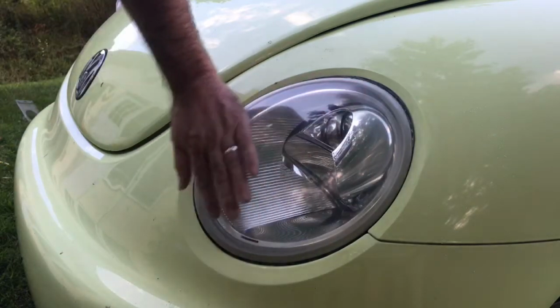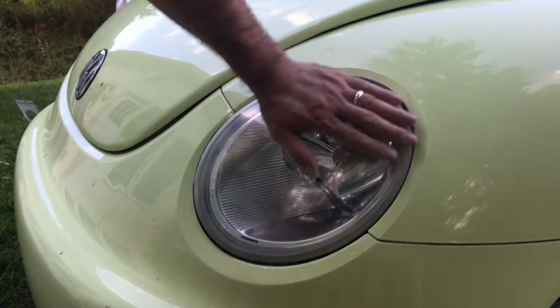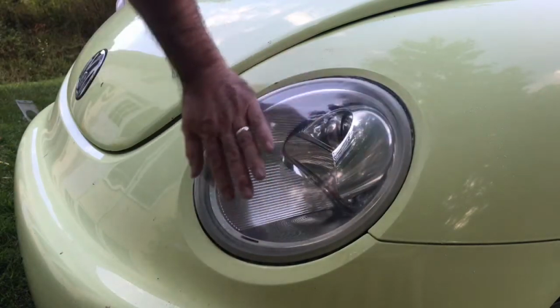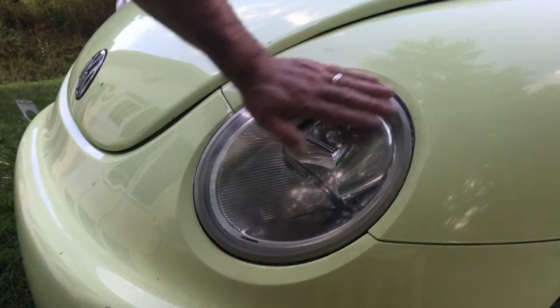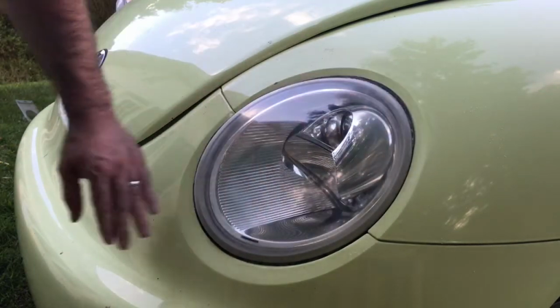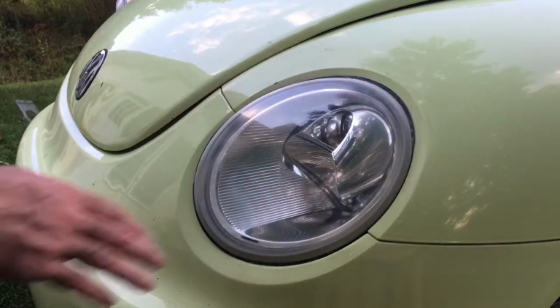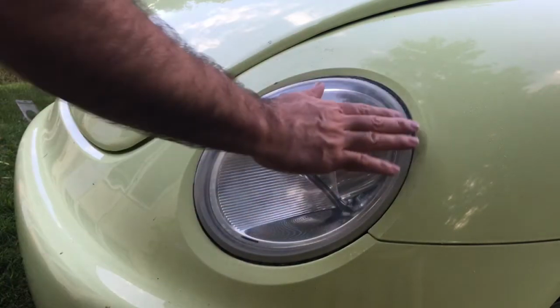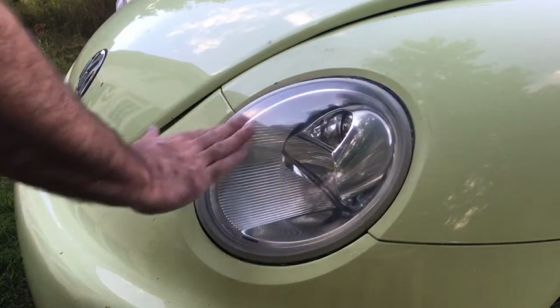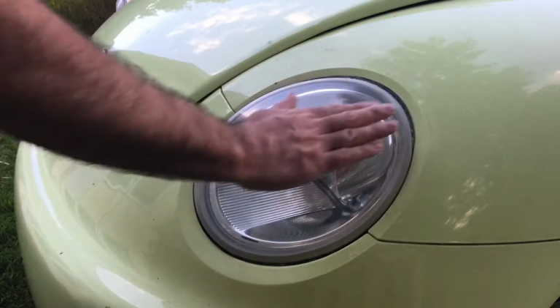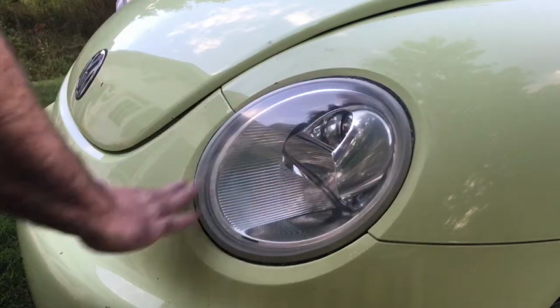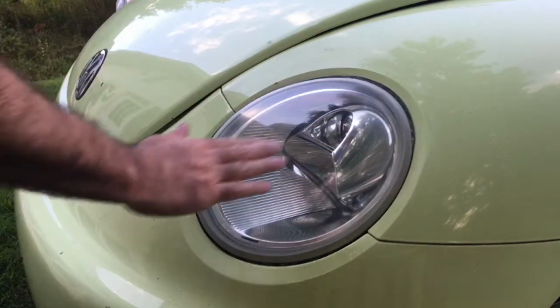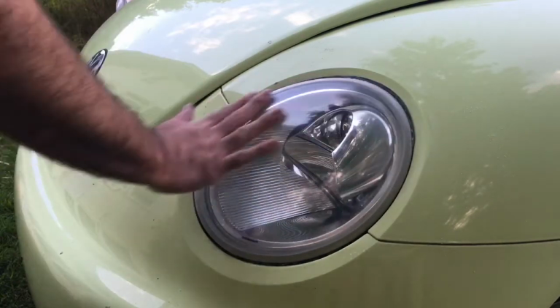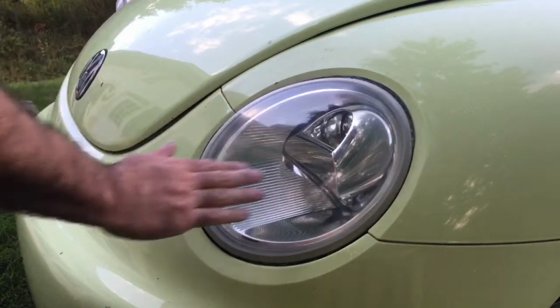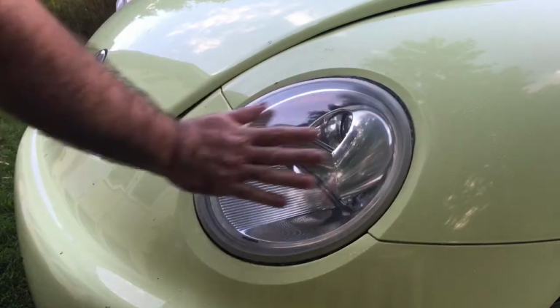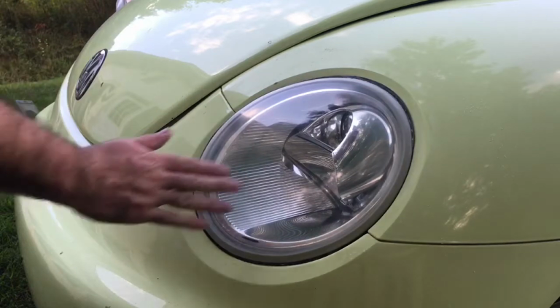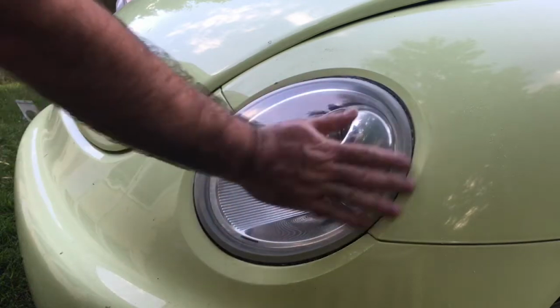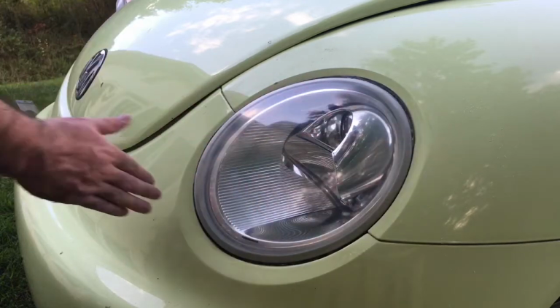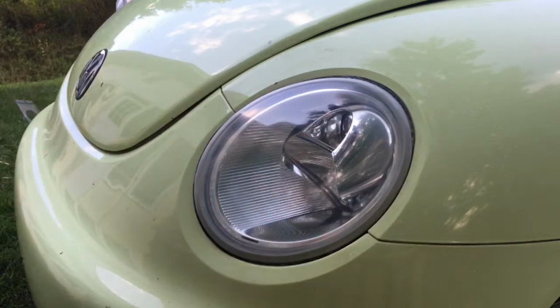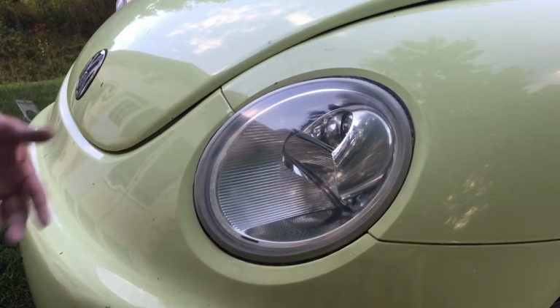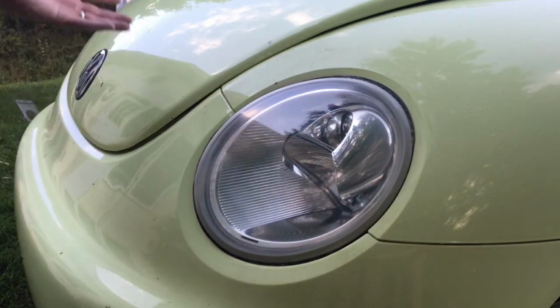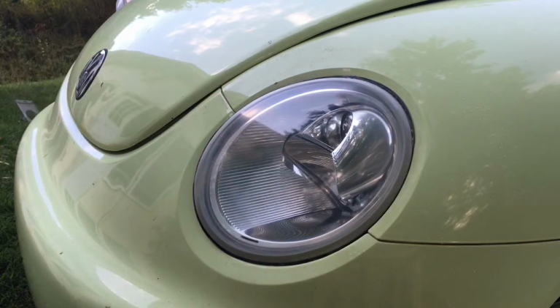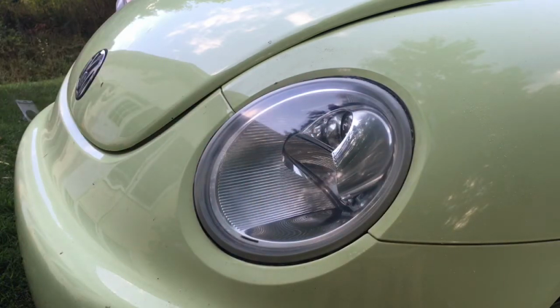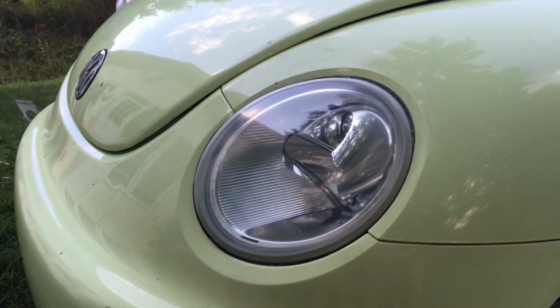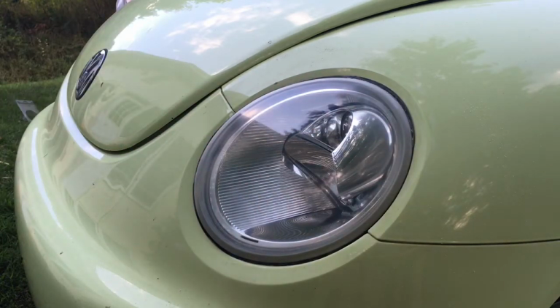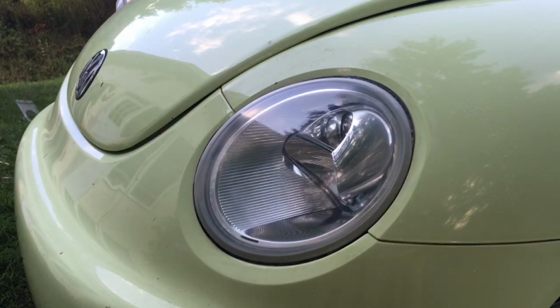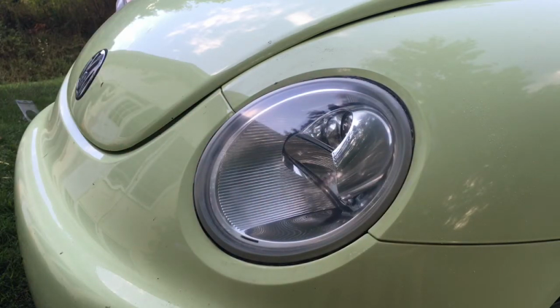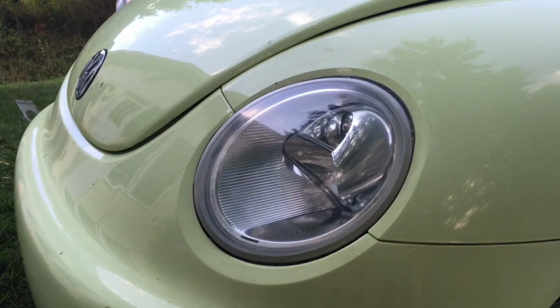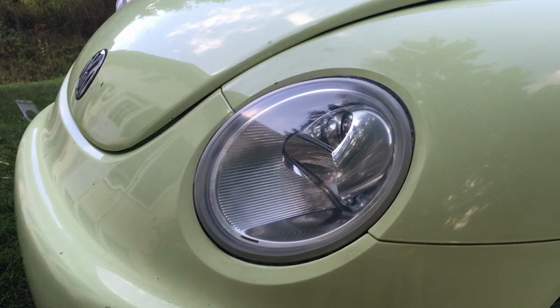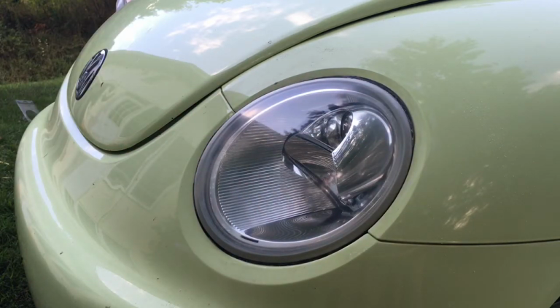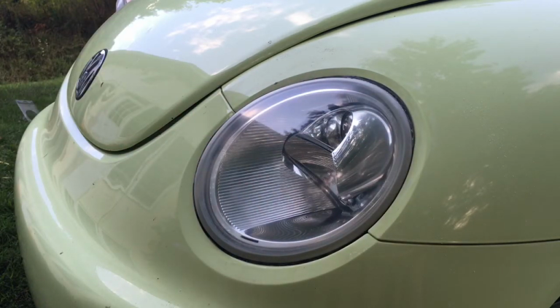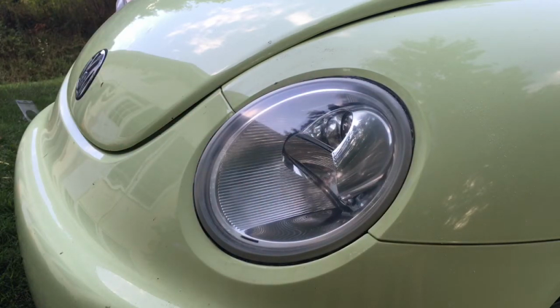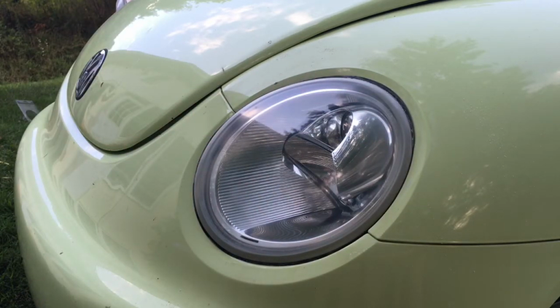You might just wash it off with a little bit of water at the car wash or something like that, and now you can see better at night.